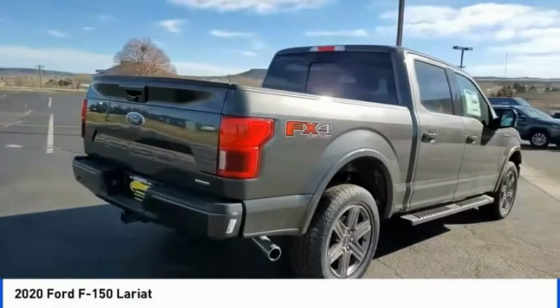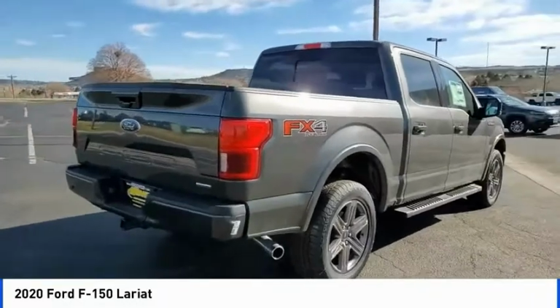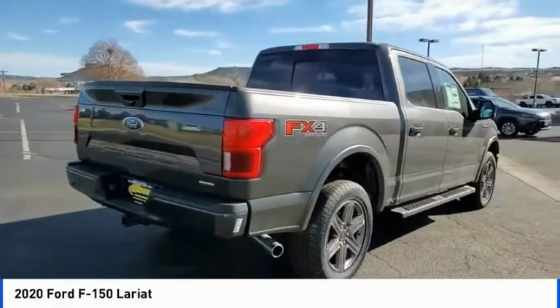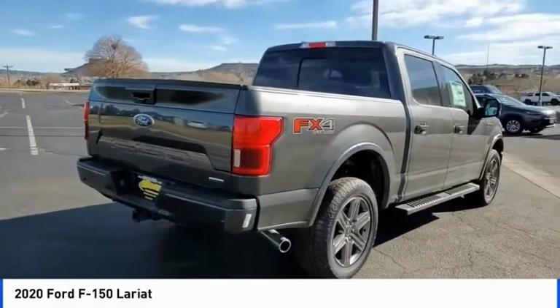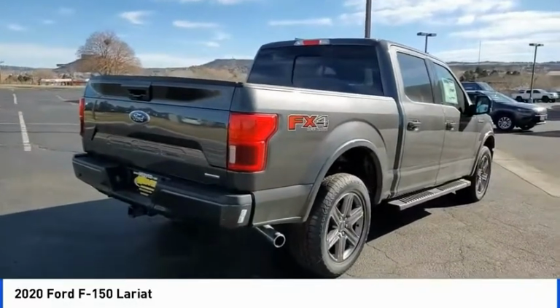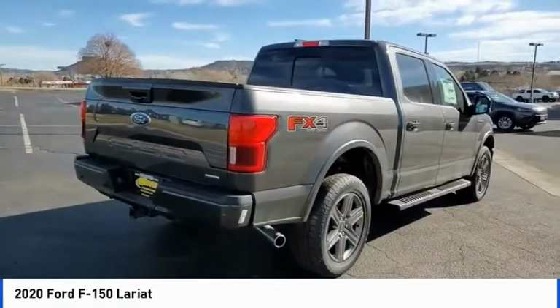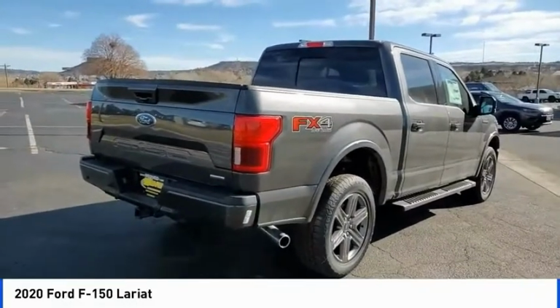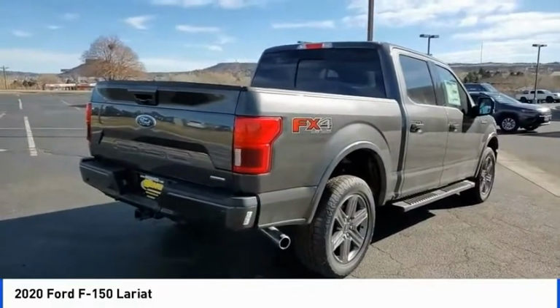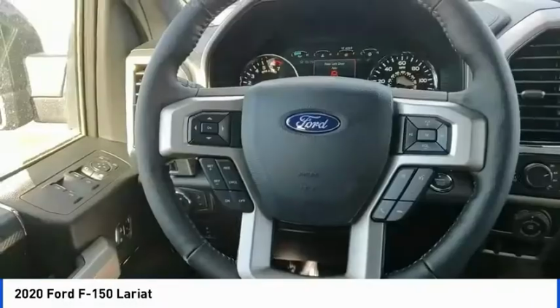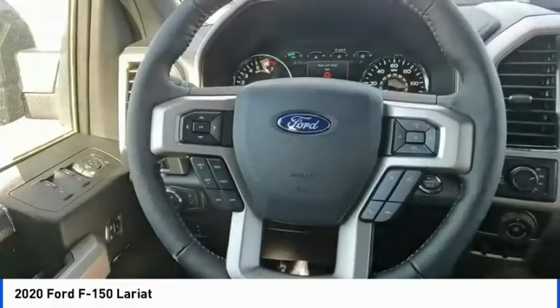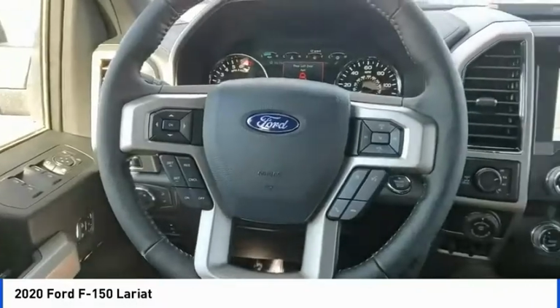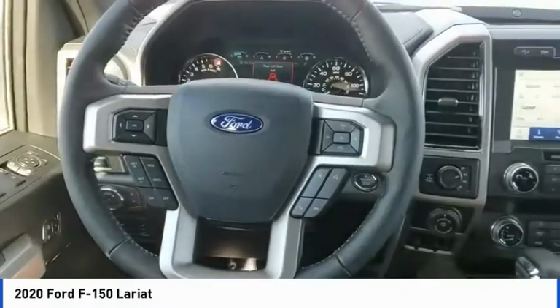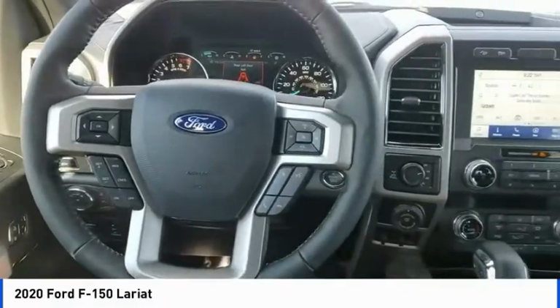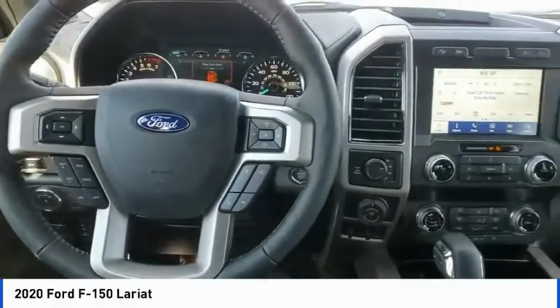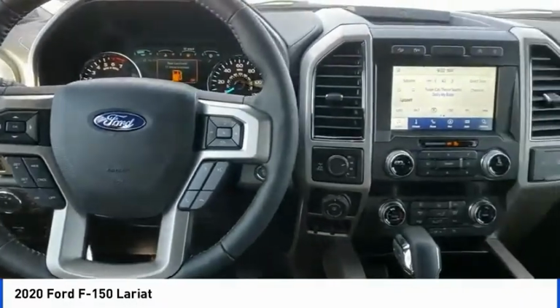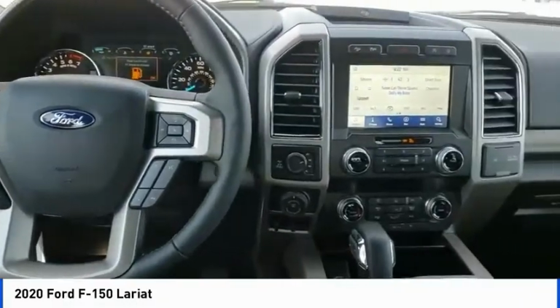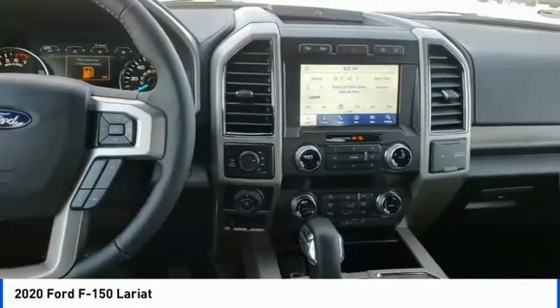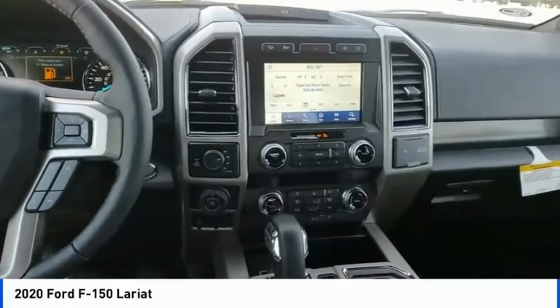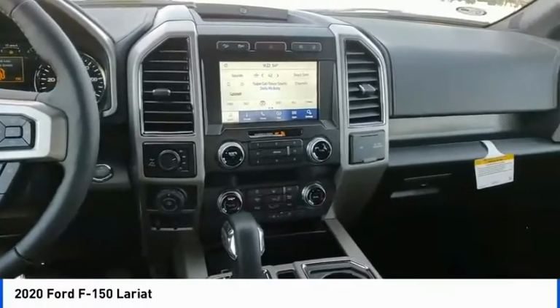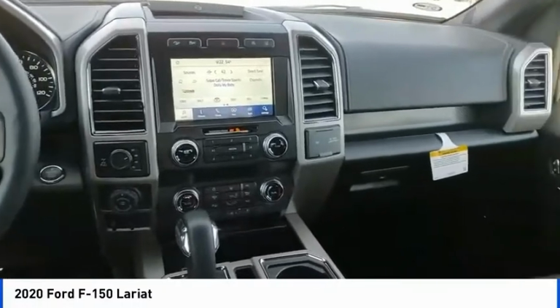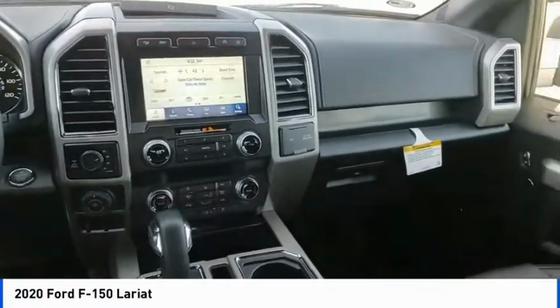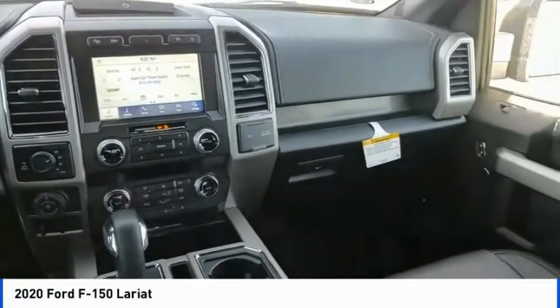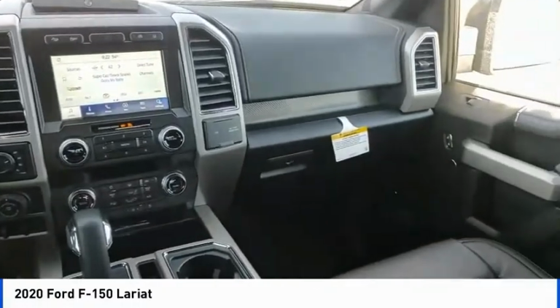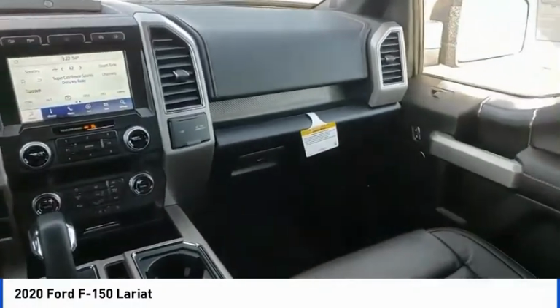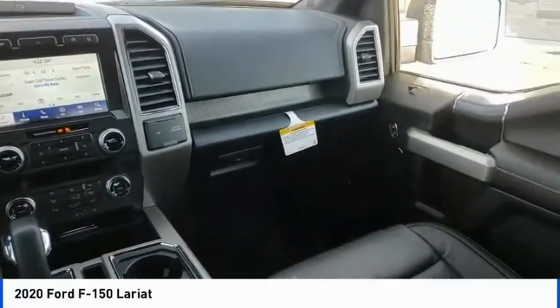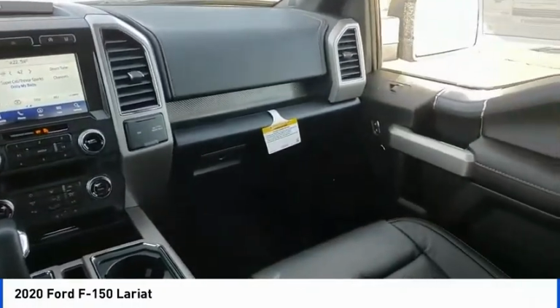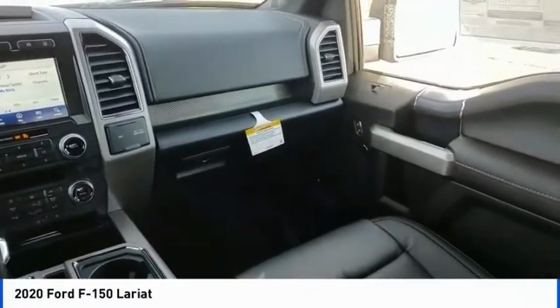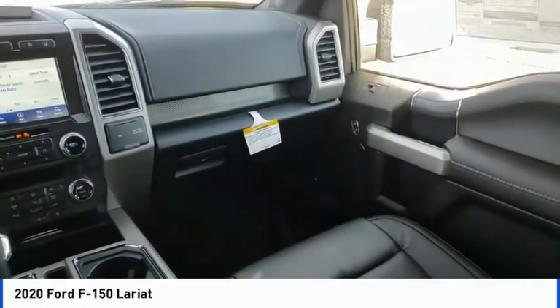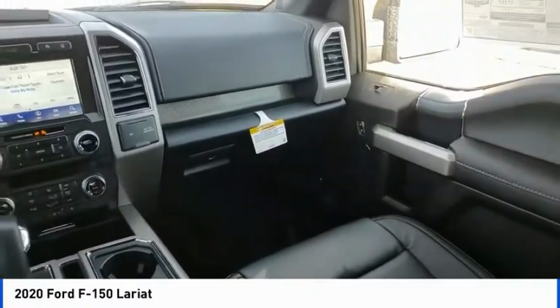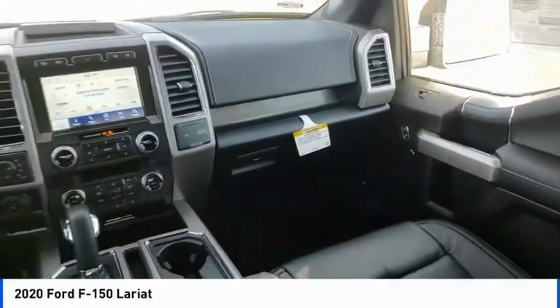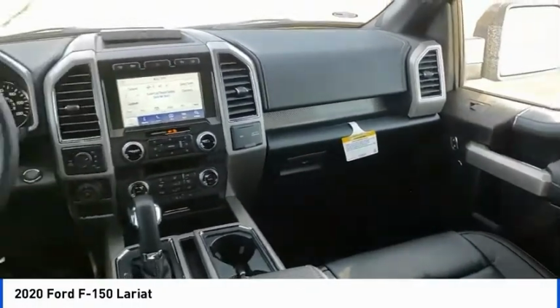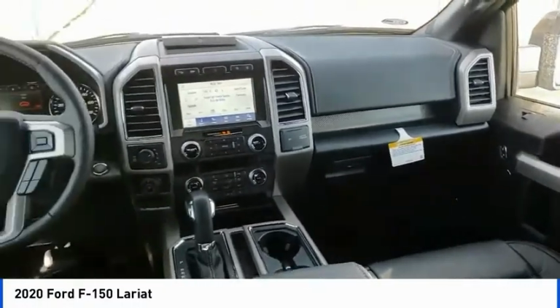This vehicle has less than 100 miles. Here are some of this vehicle's great options: hill descent control, electronic stability control, brake assist, traction control.